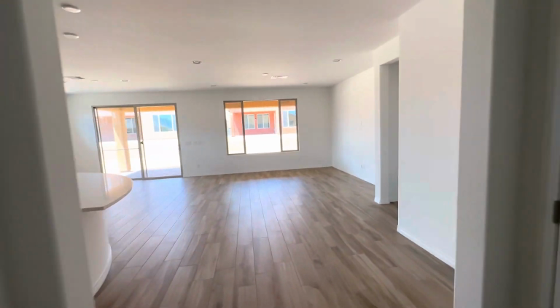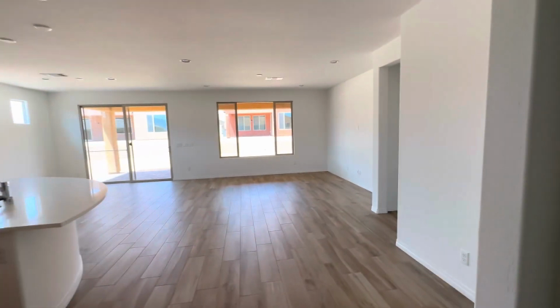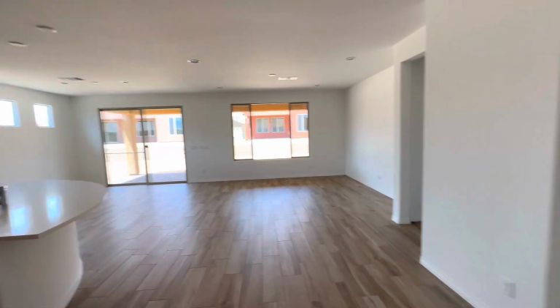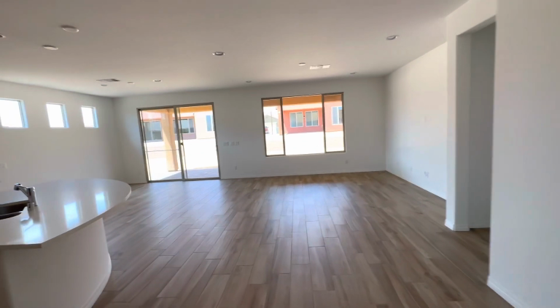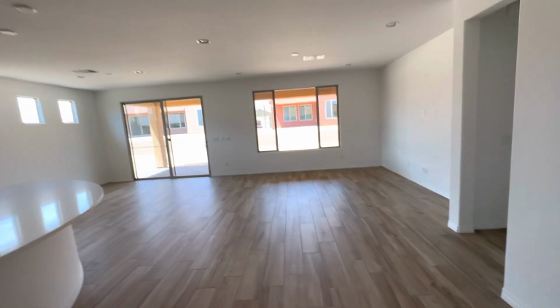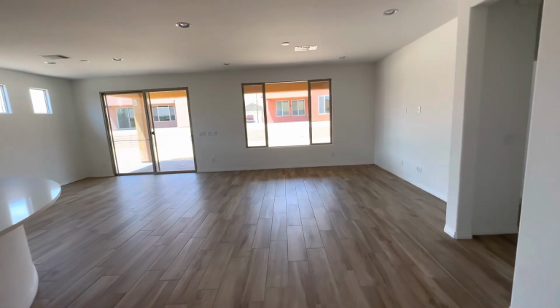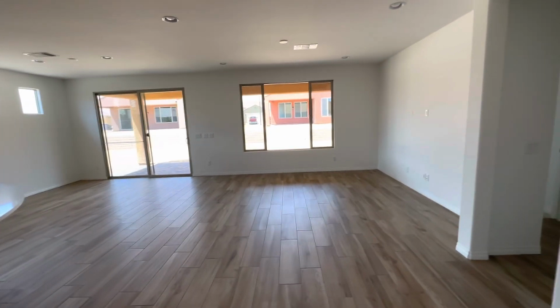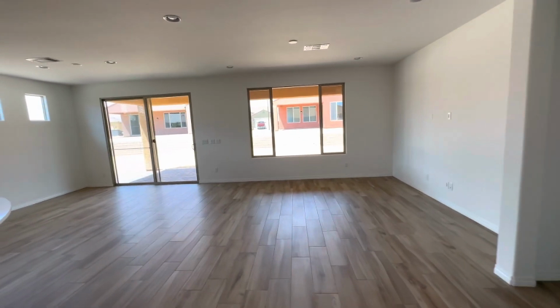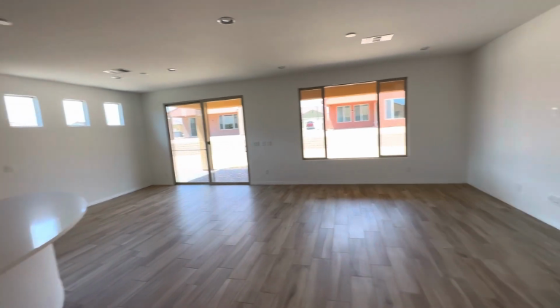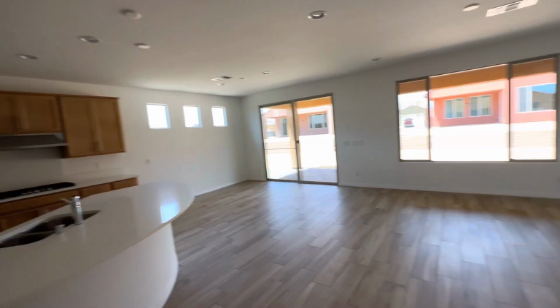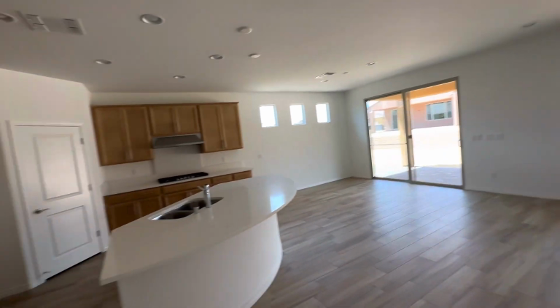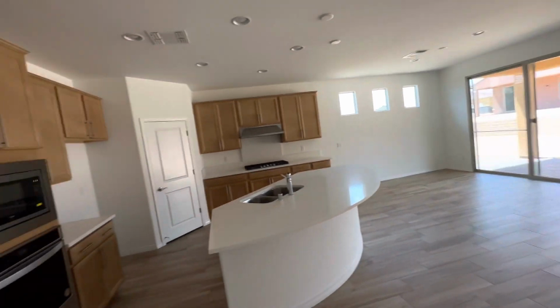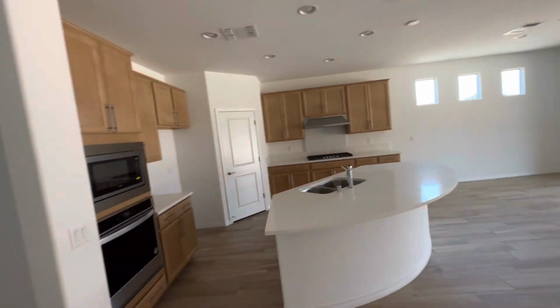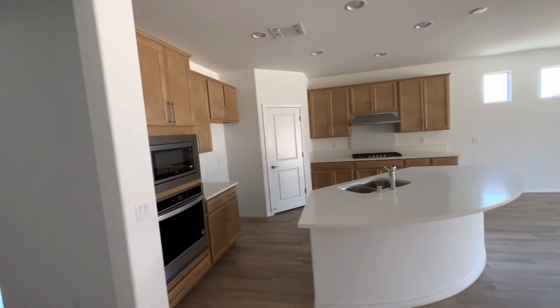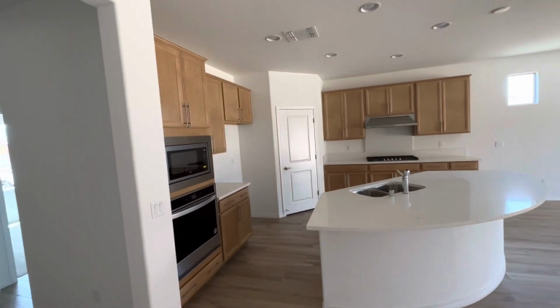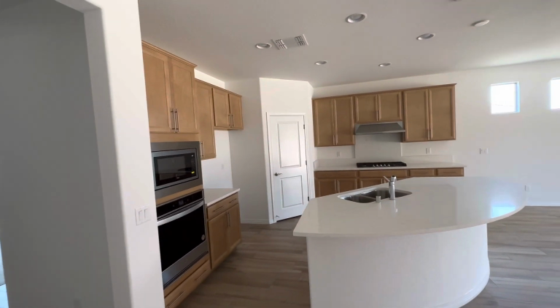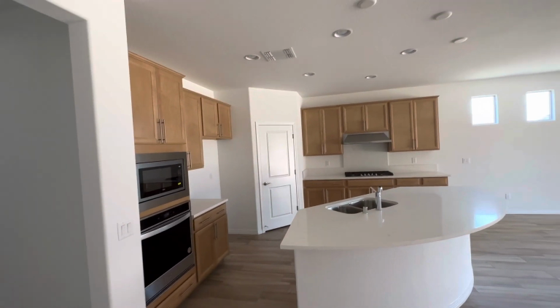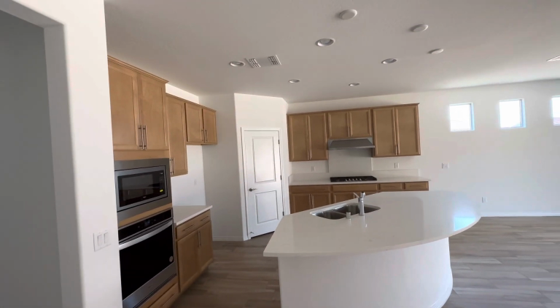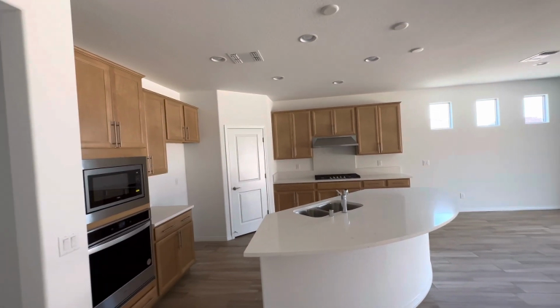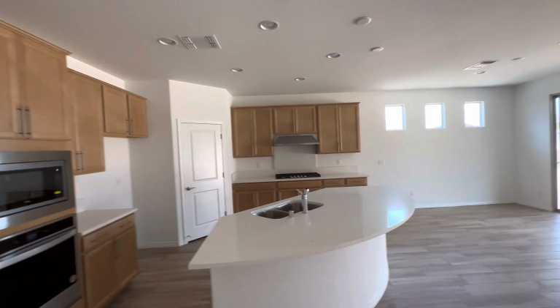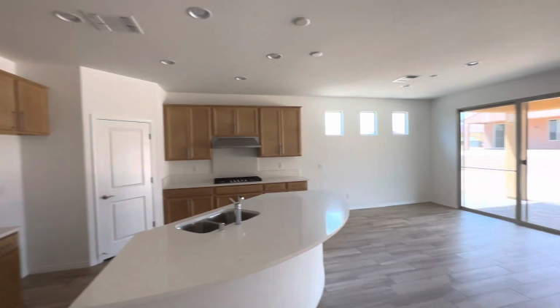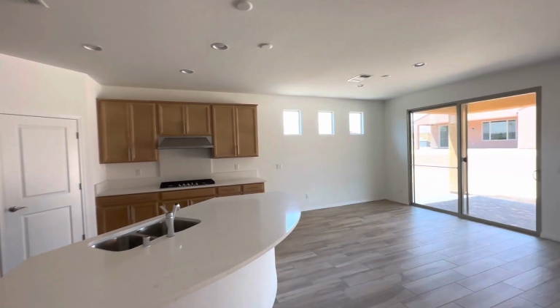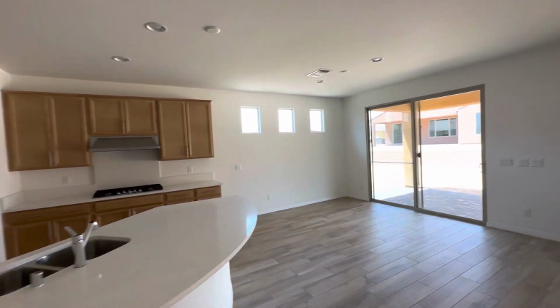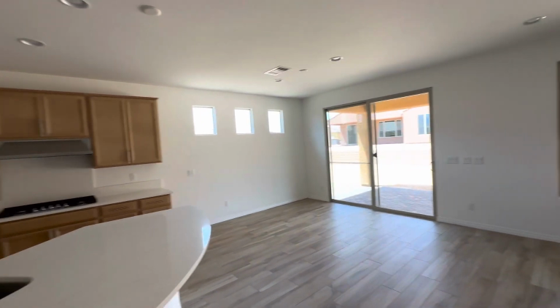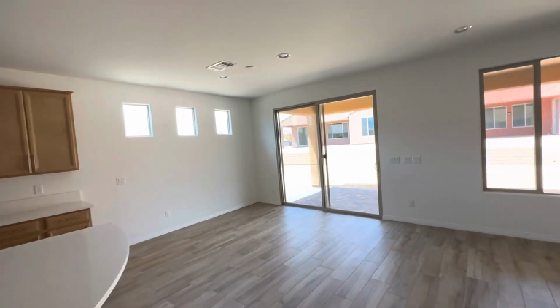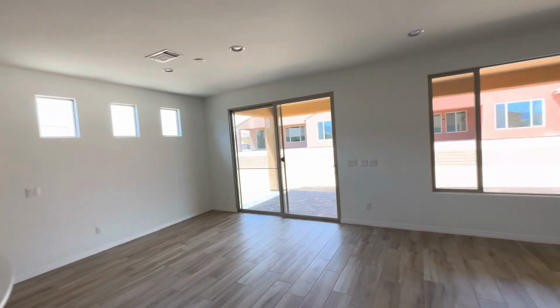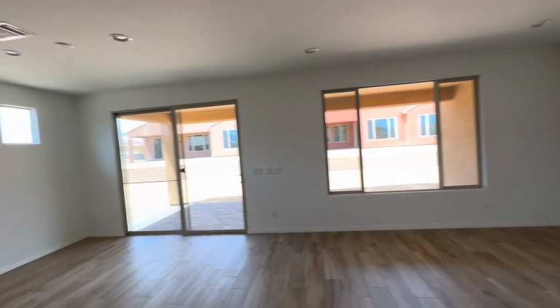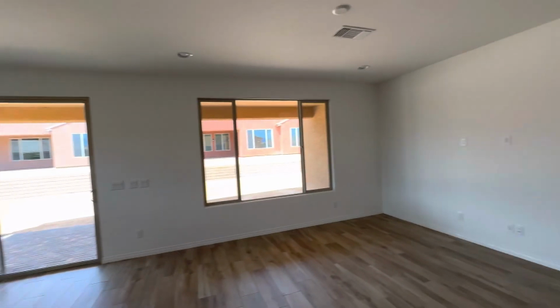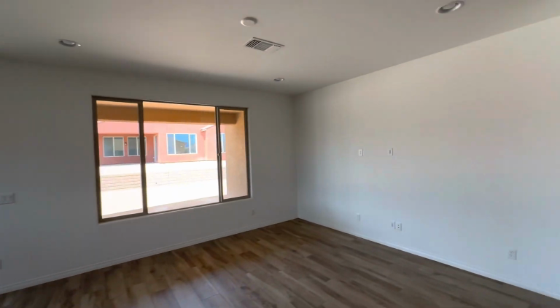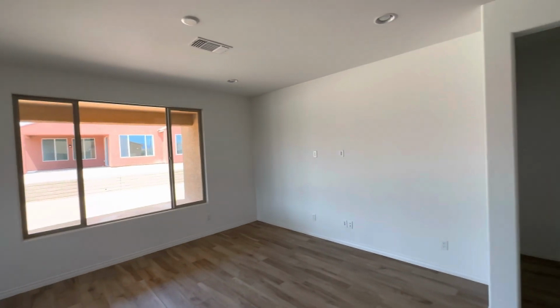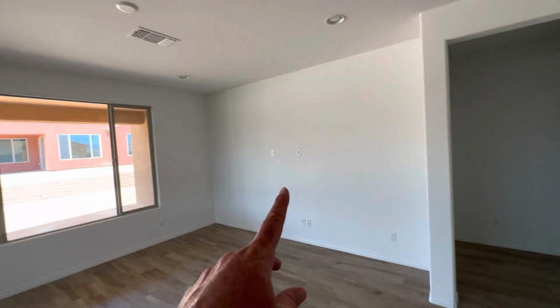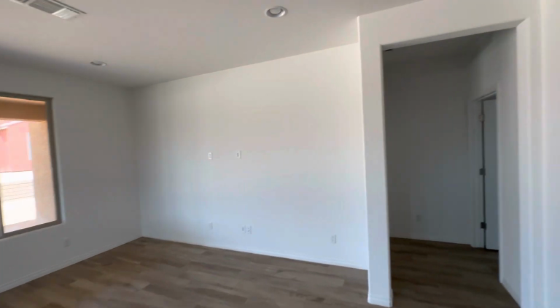Nice big great room area. Beautiful kitchen, stainless steel appliances. Set up for a wall mount TV.